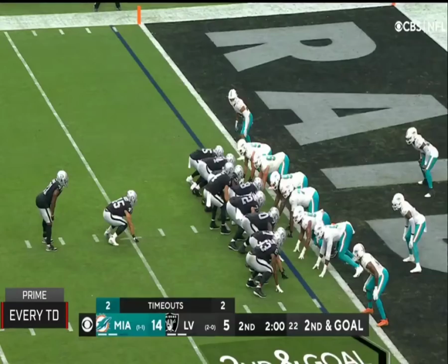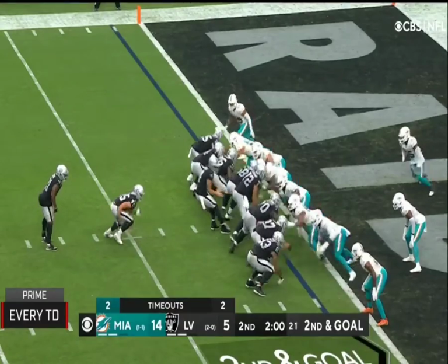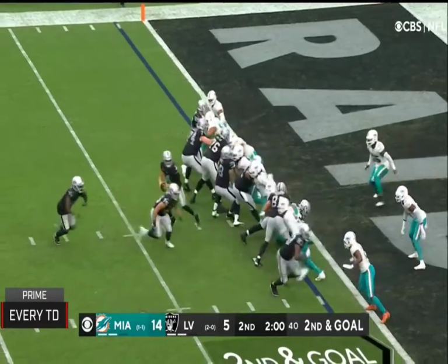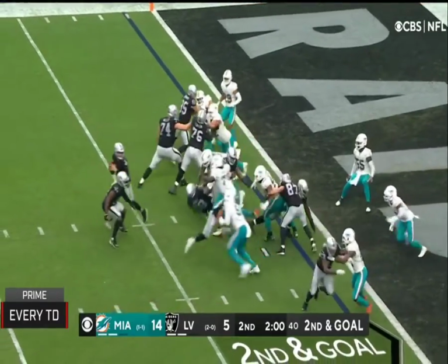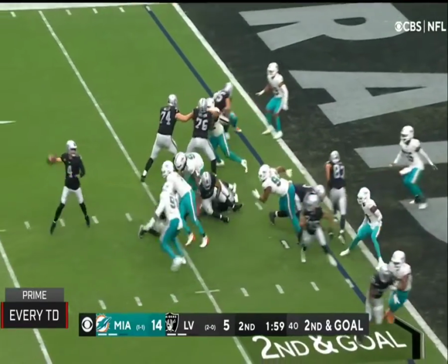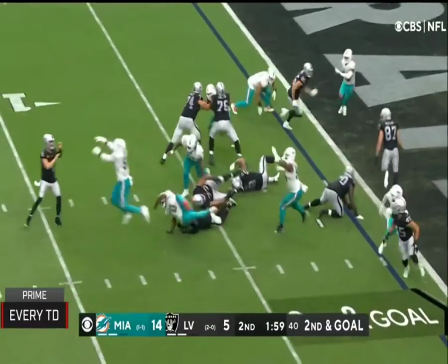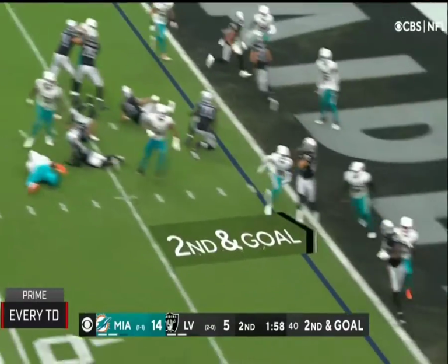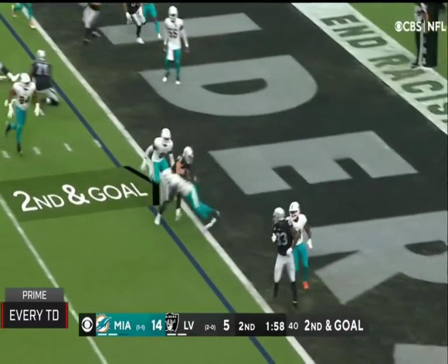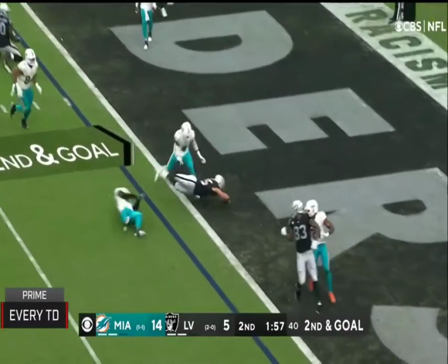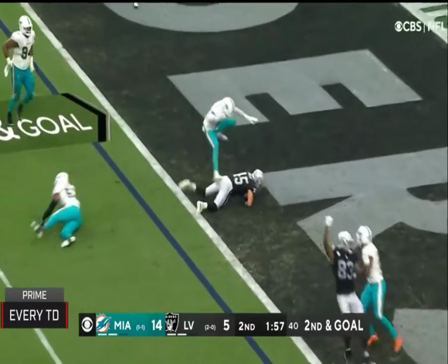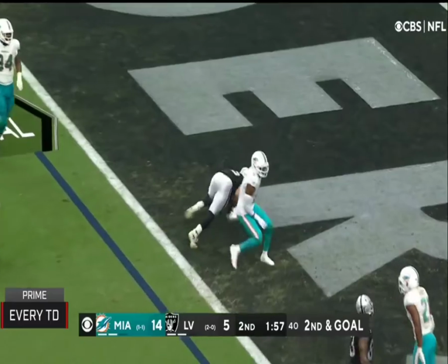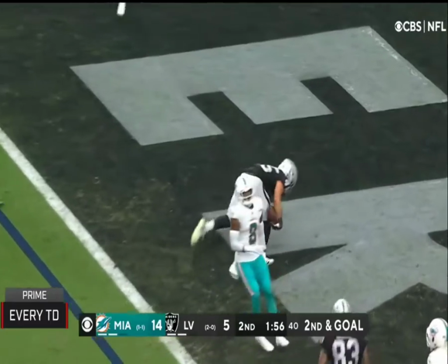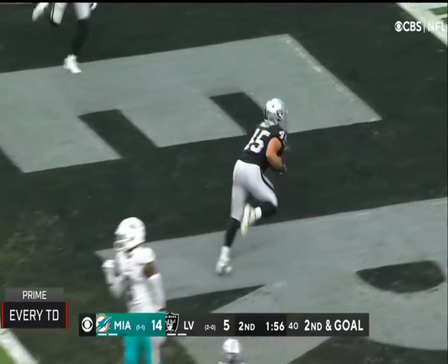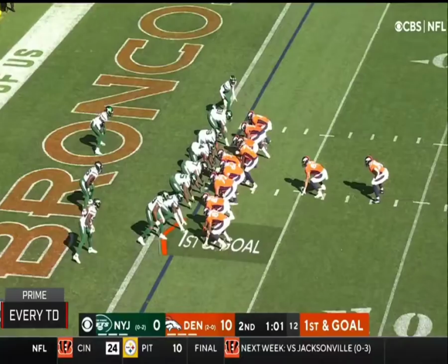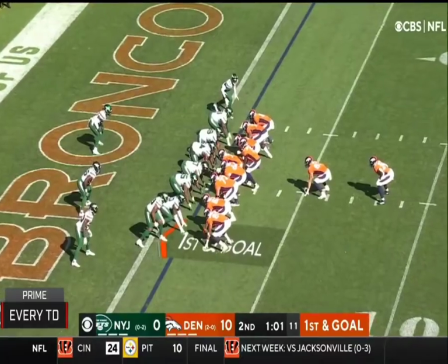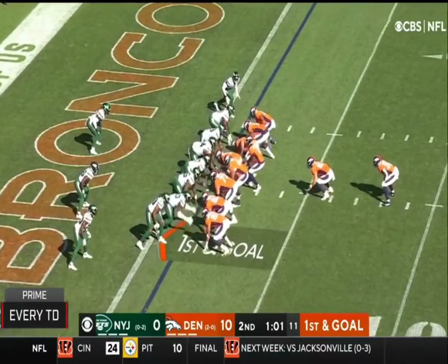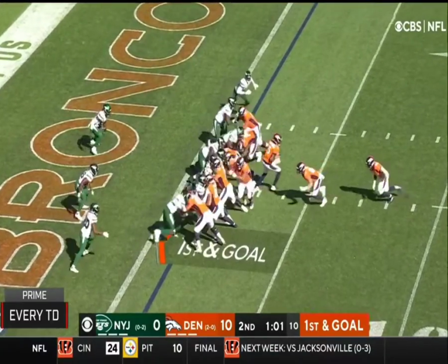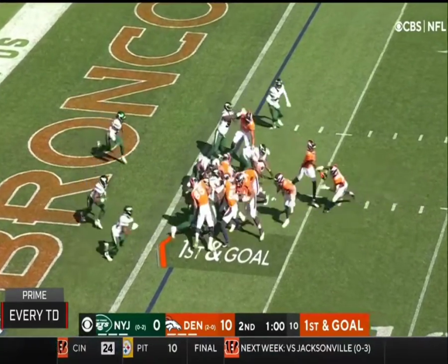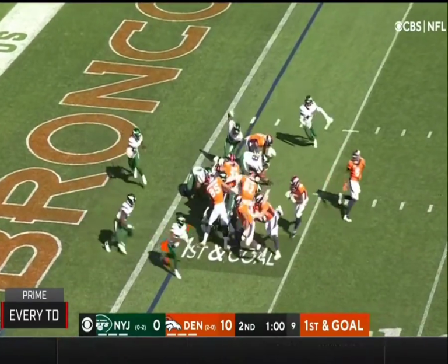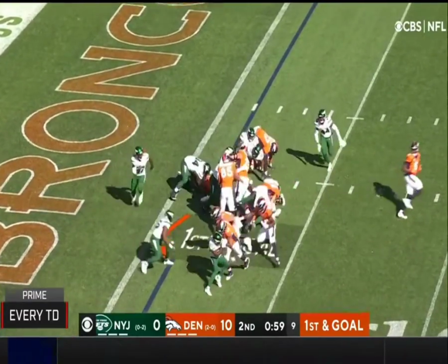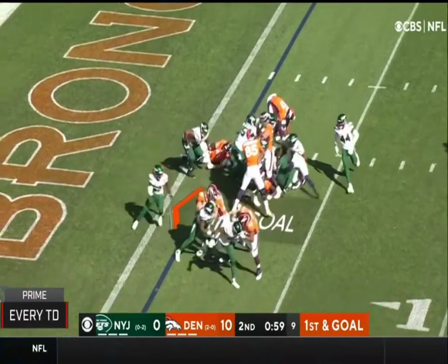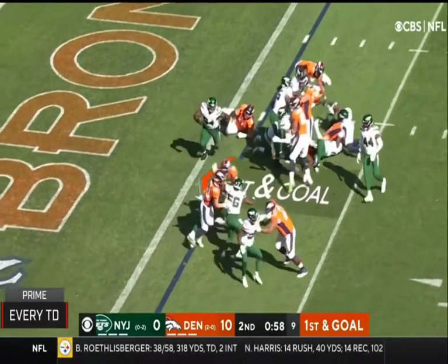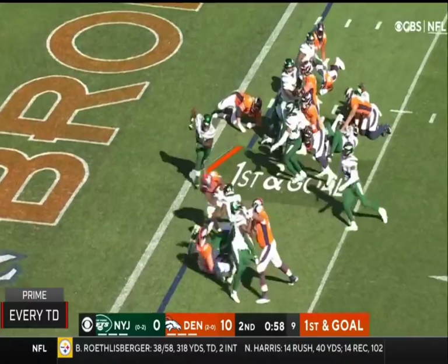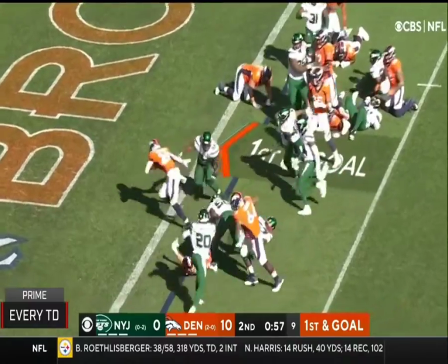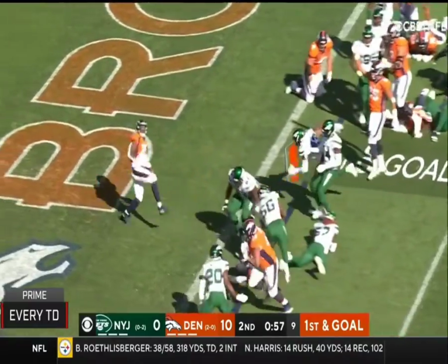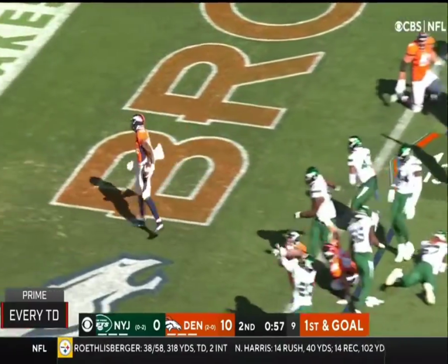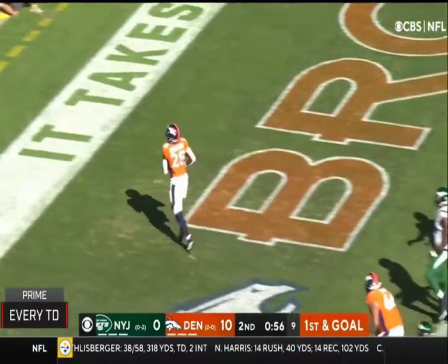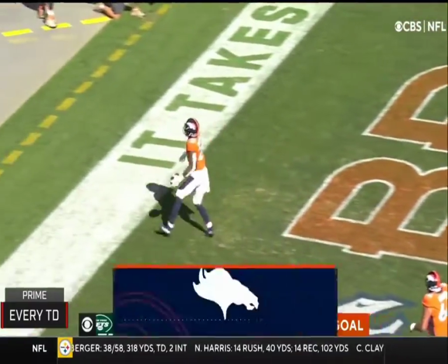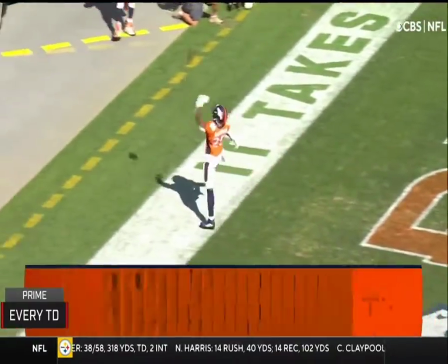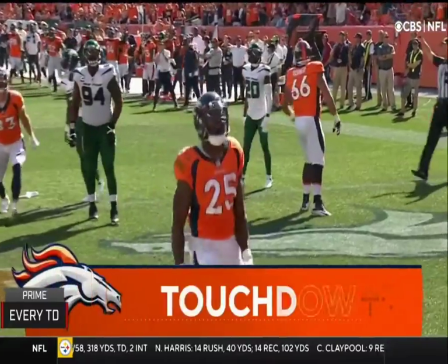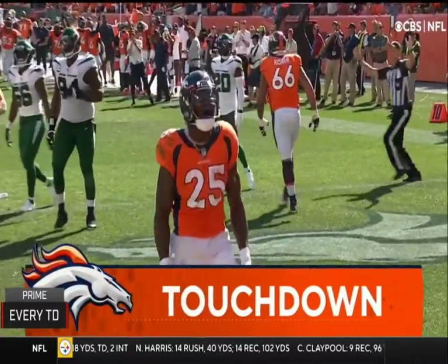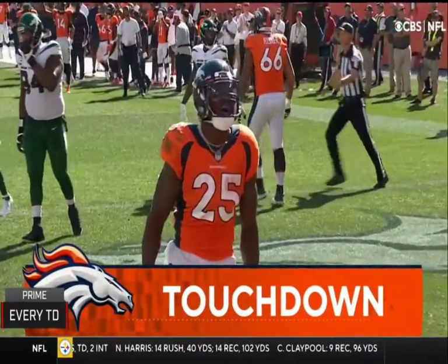It is a throw — caught, touchdown. What a backbreaker for the Jets. First and goal. Gordon, second burst, and he's in — touchdown.